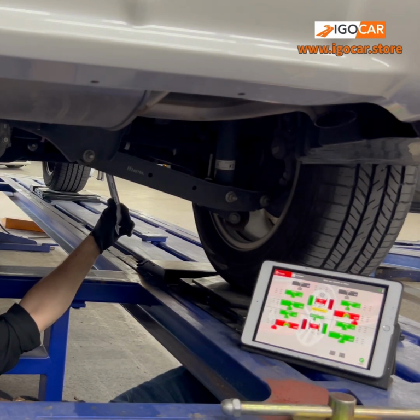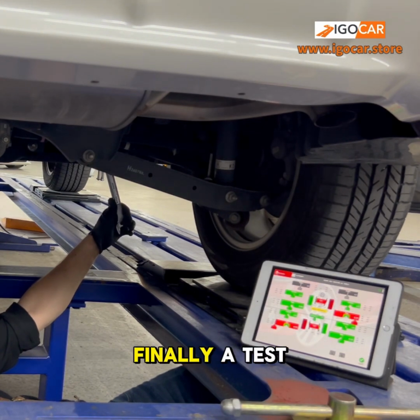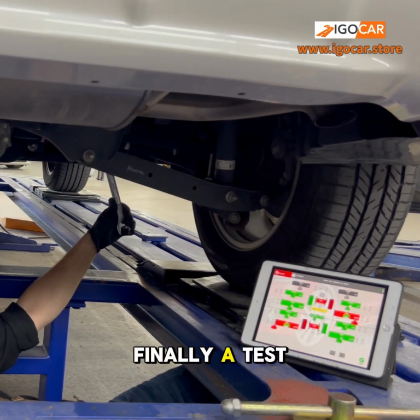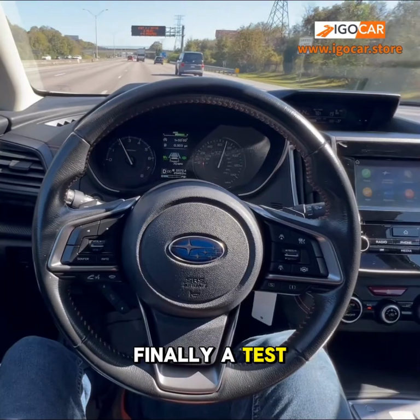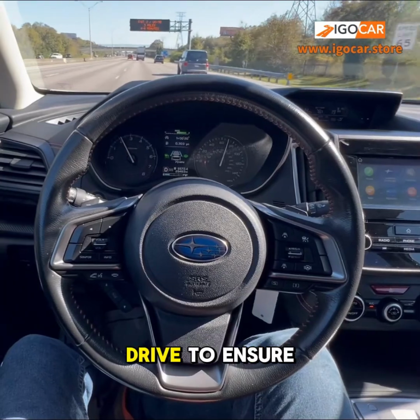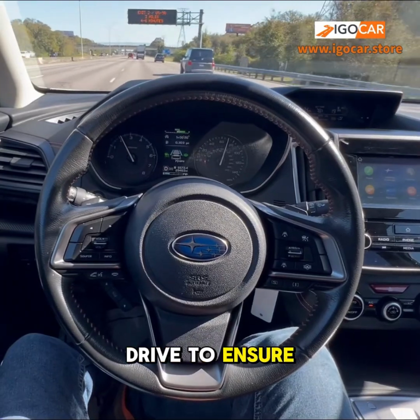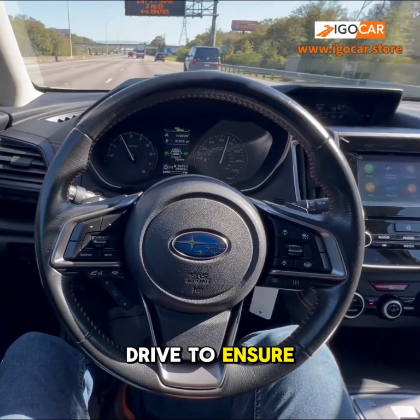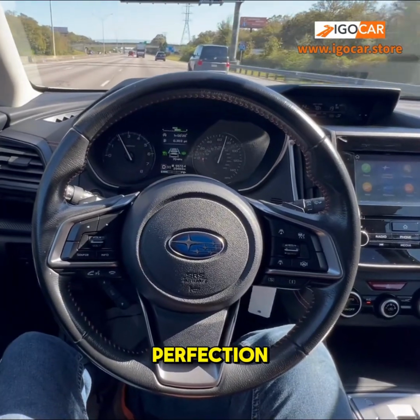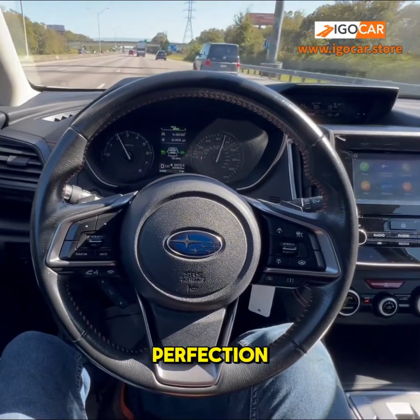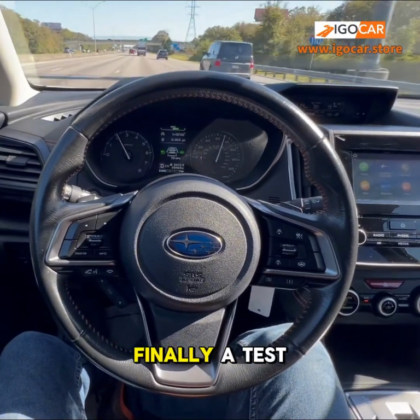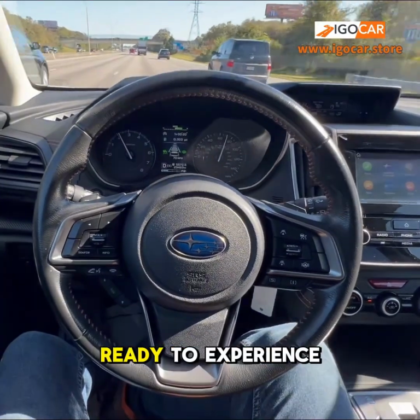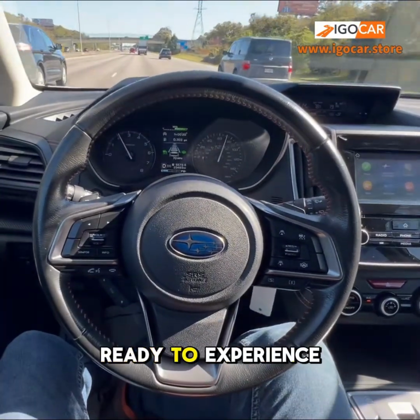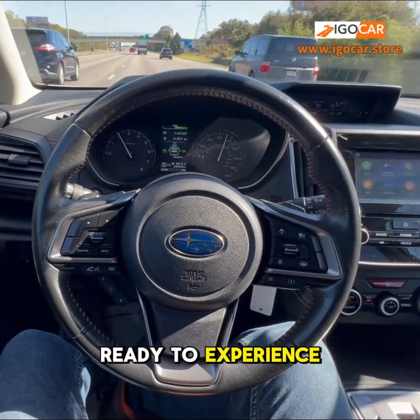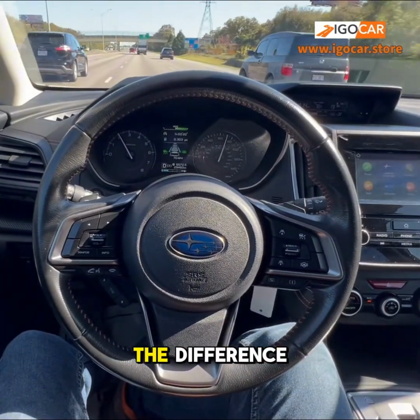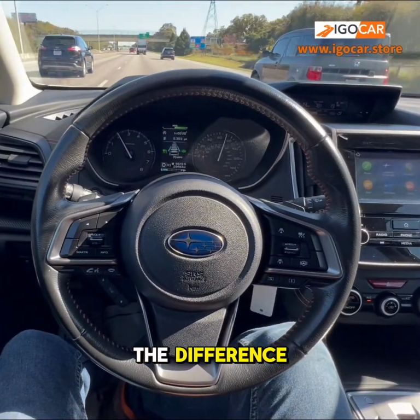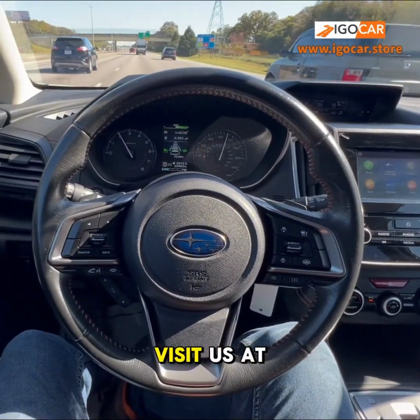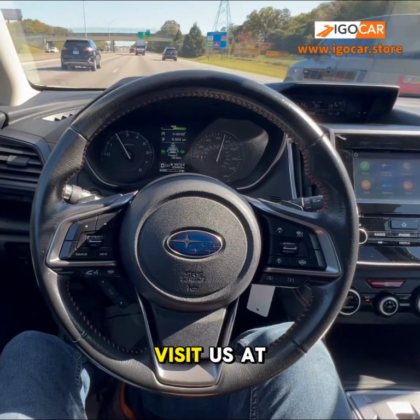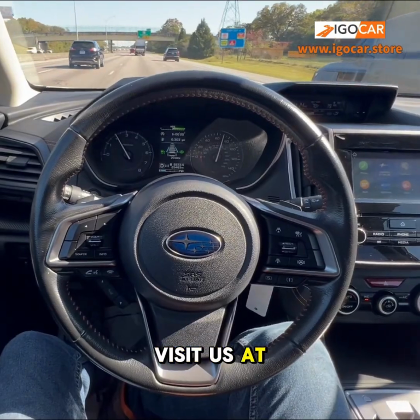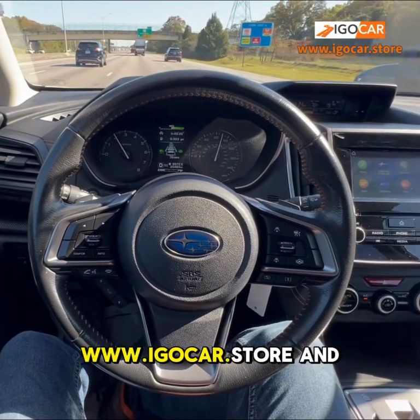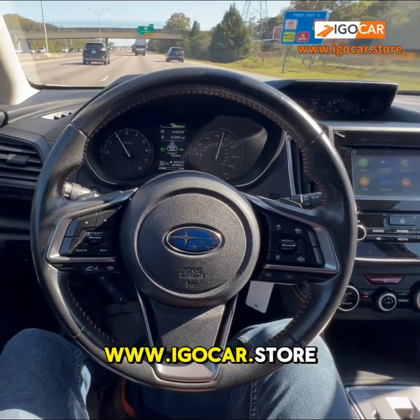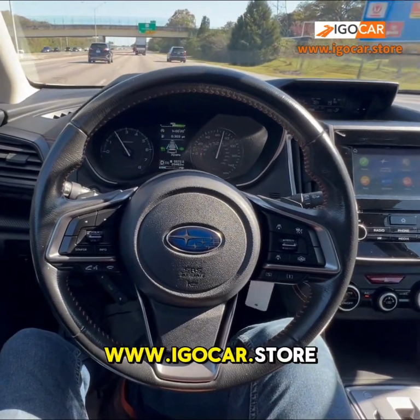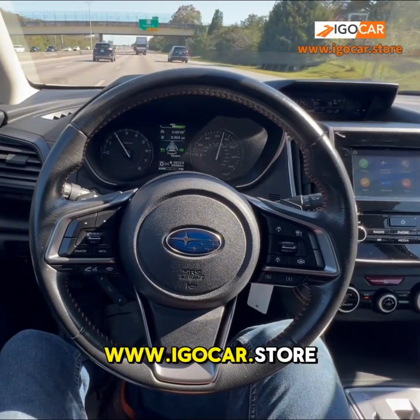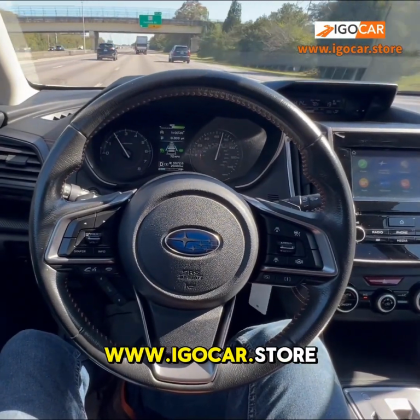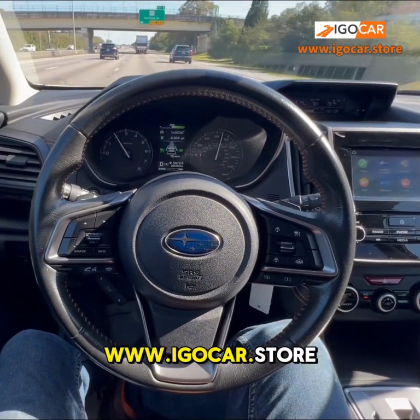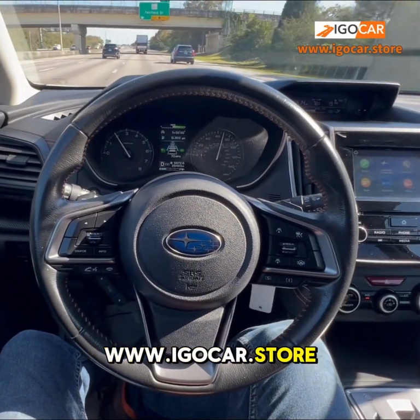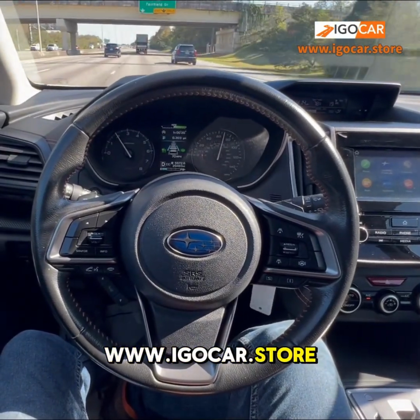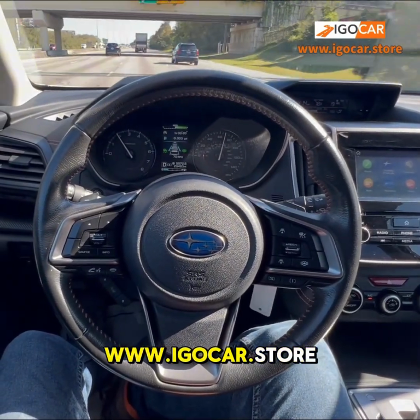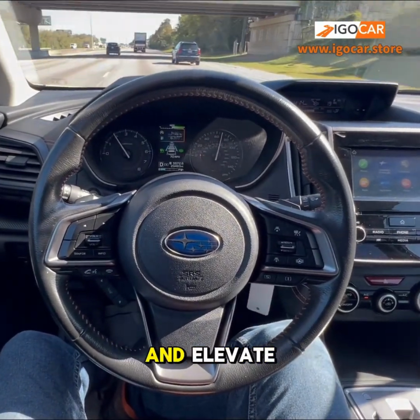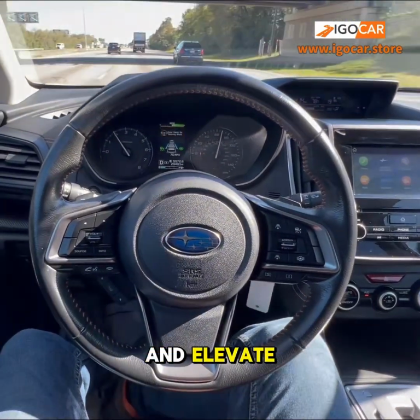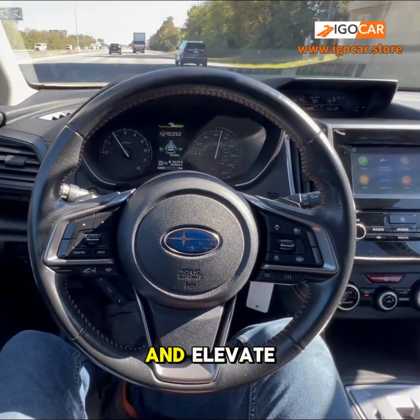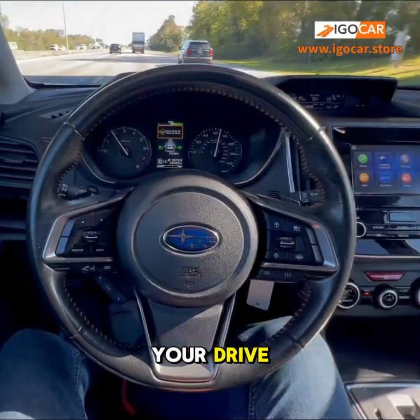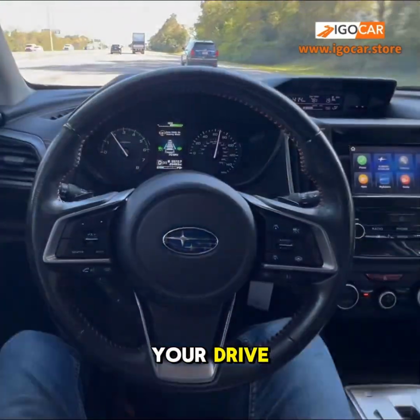Finally, a test drive to ensure perfection. Ready to experience the difference? Visit us at www.iGoCare.store and elevate your drive.